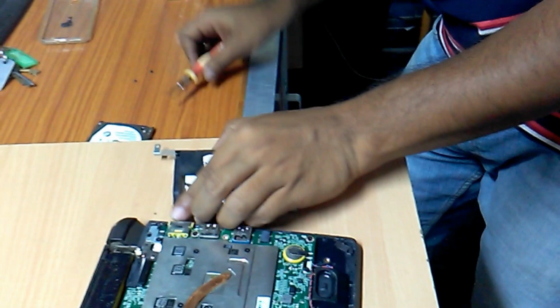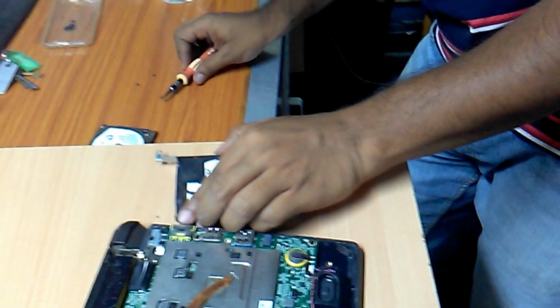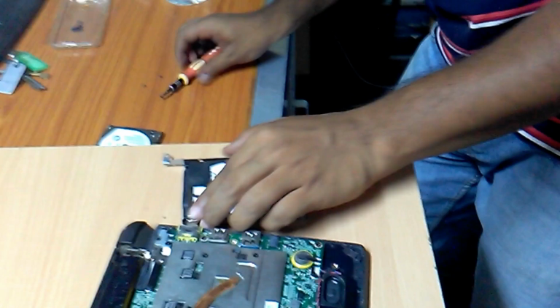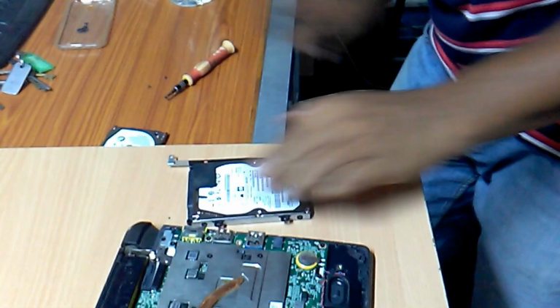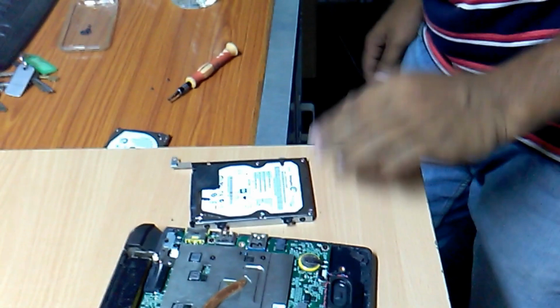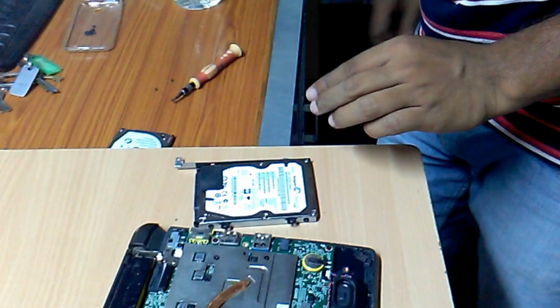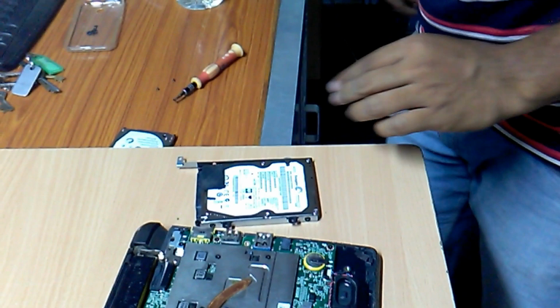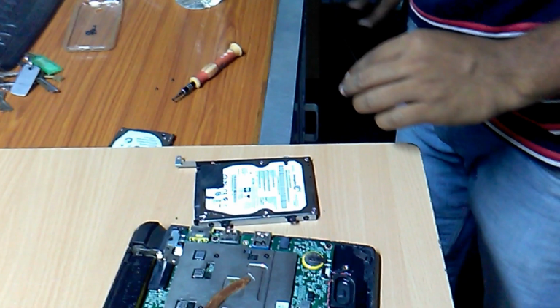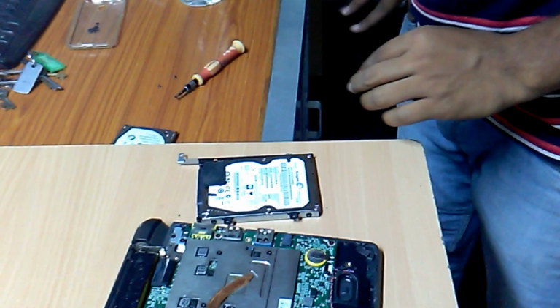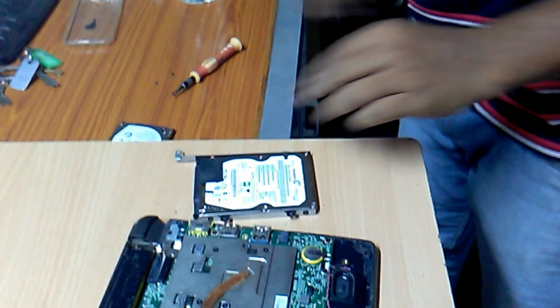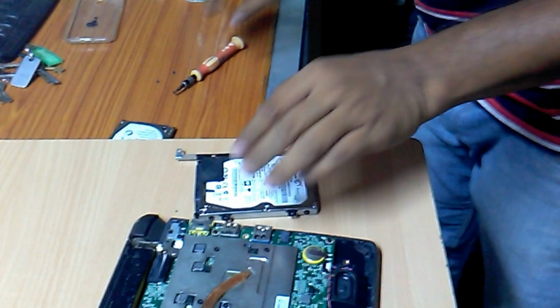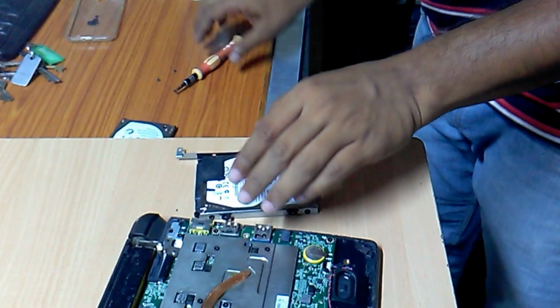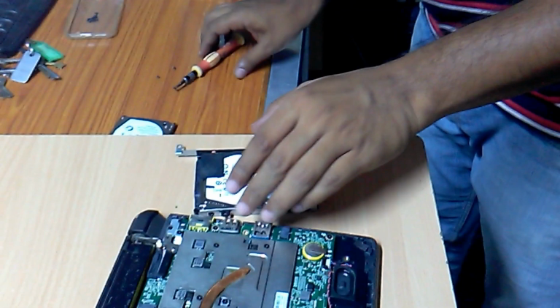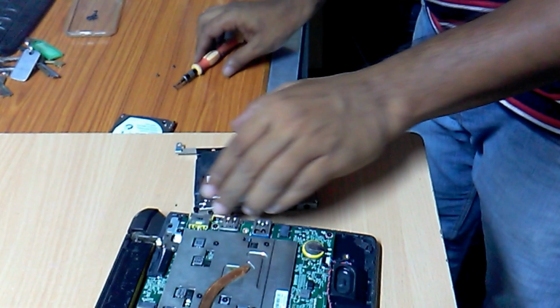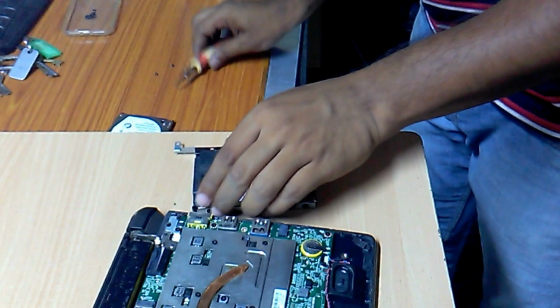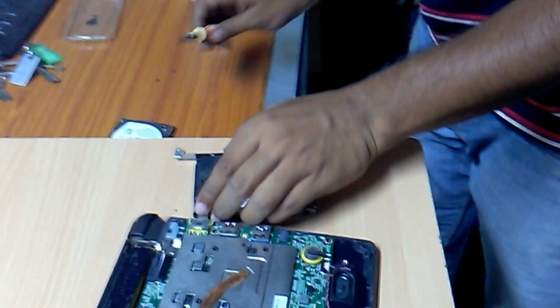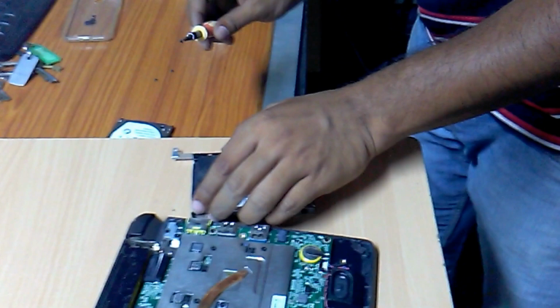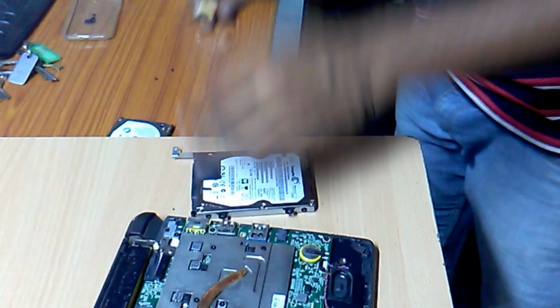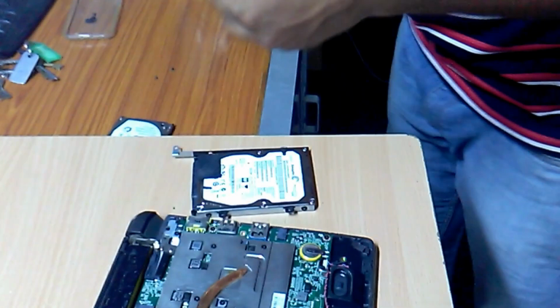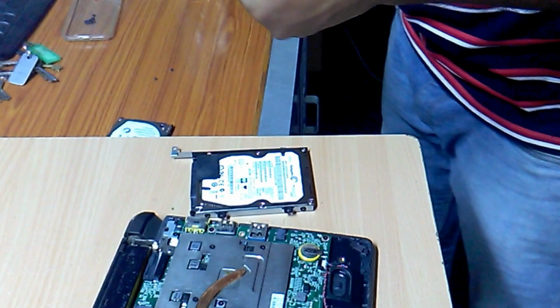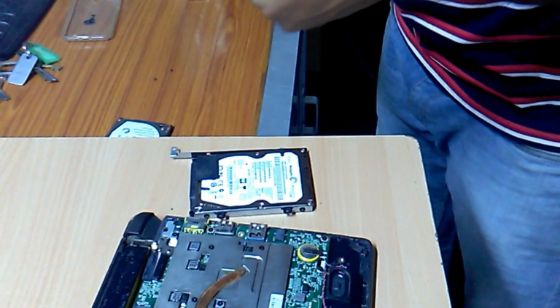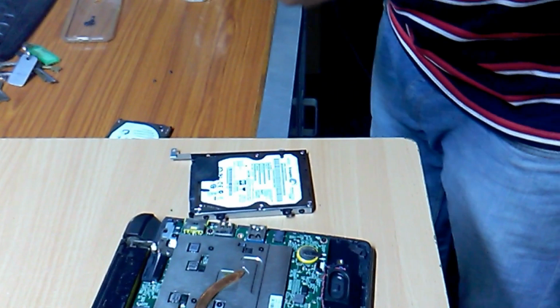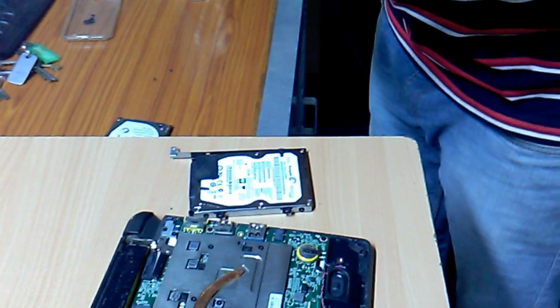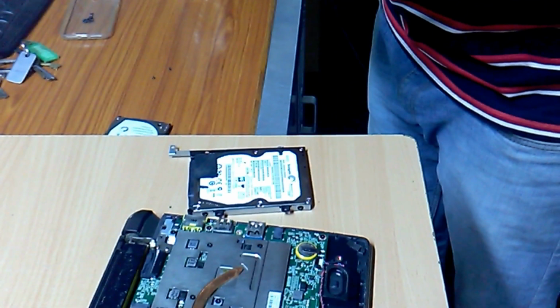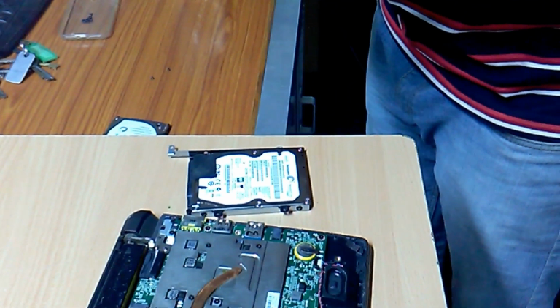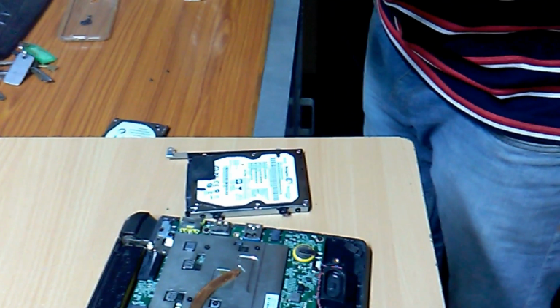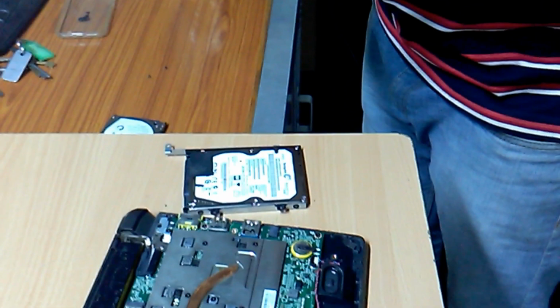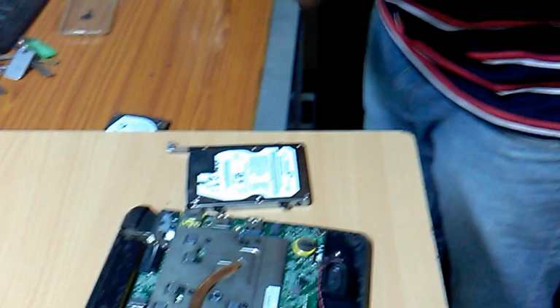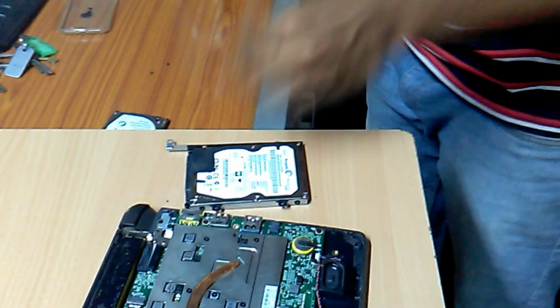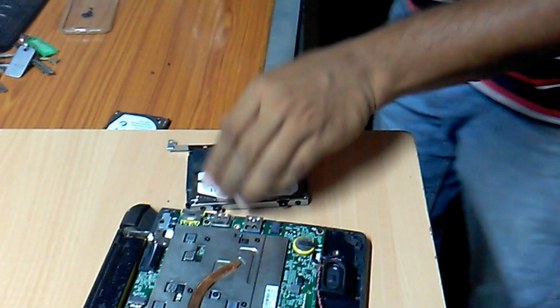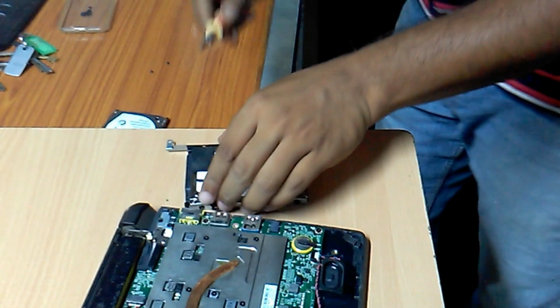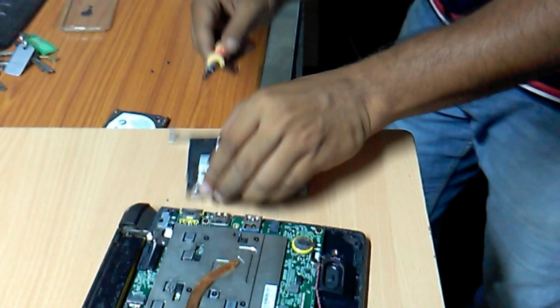Fixing up our disk casing. To insert this into the laptop, after fixing the disk case, use our disk.